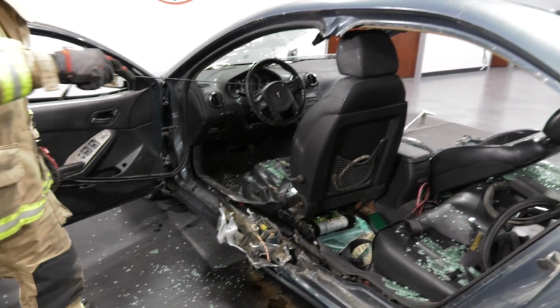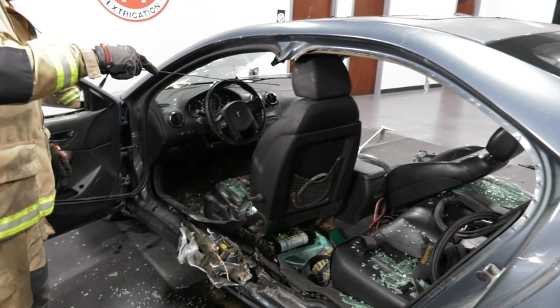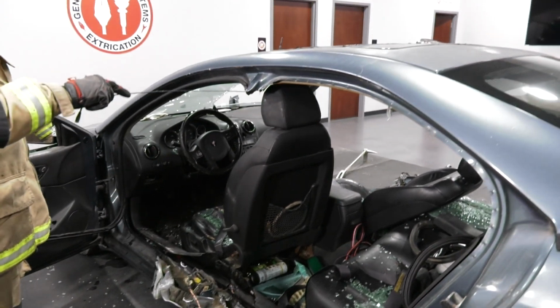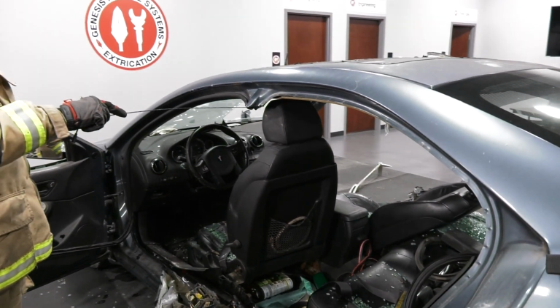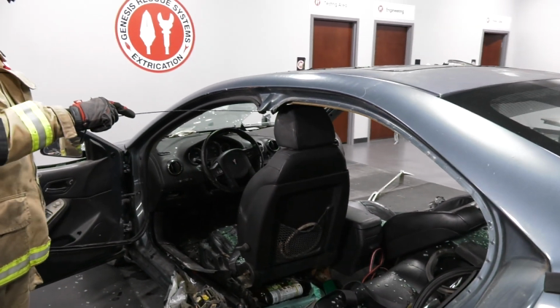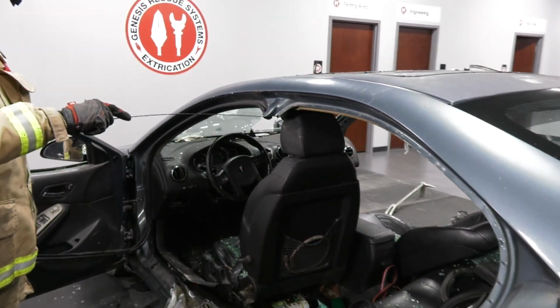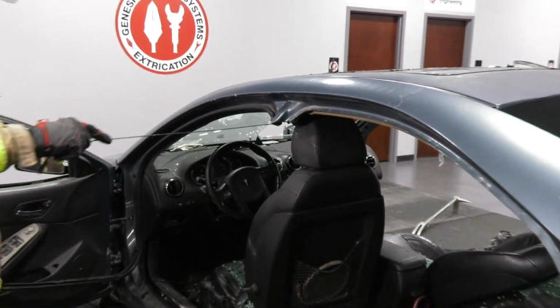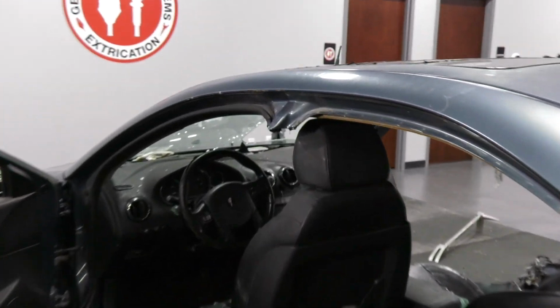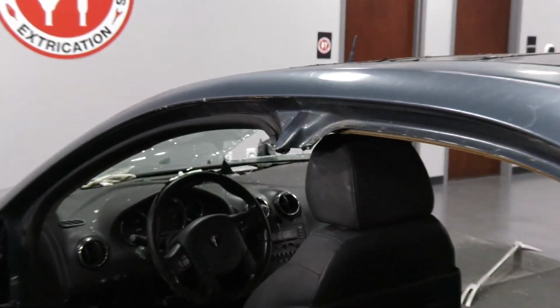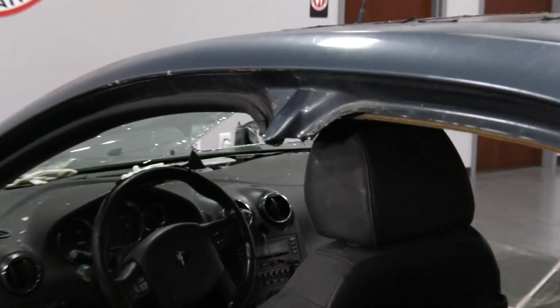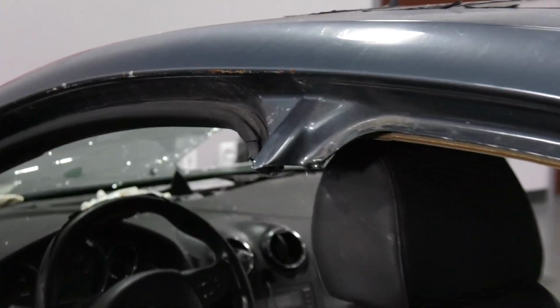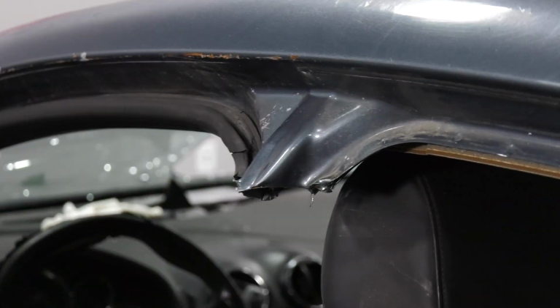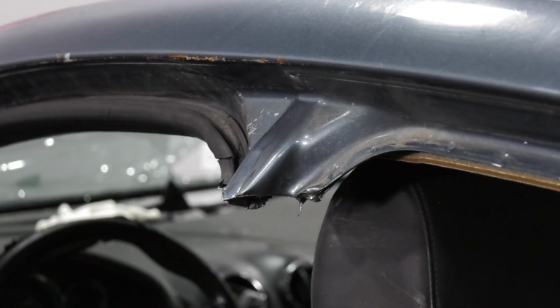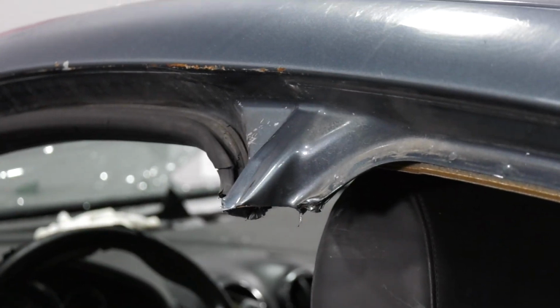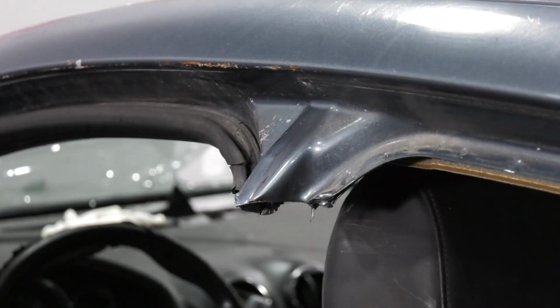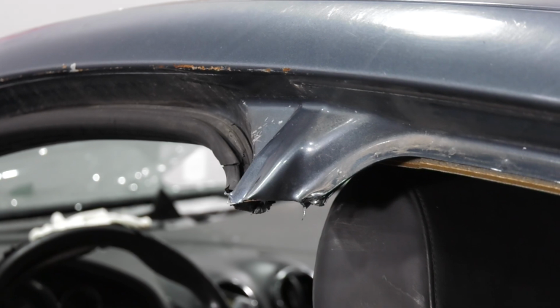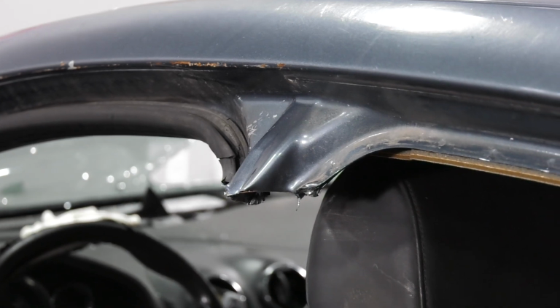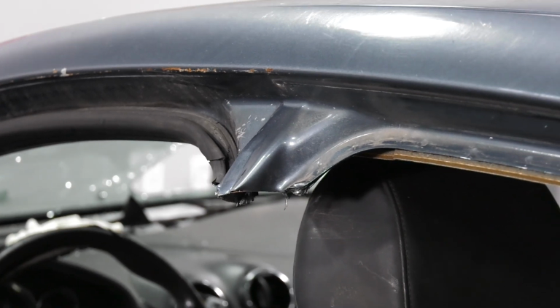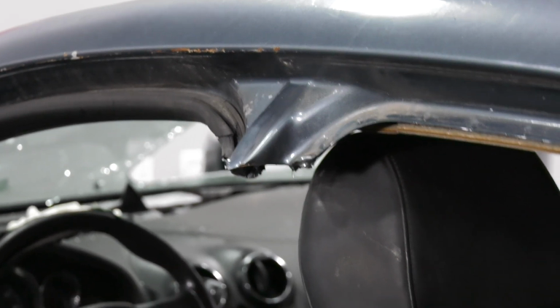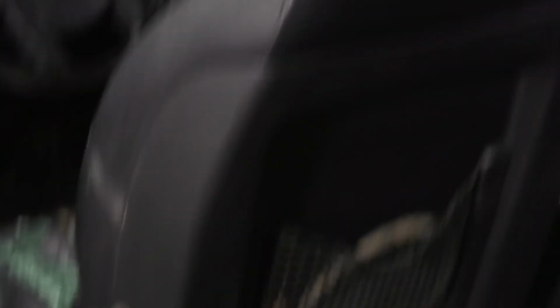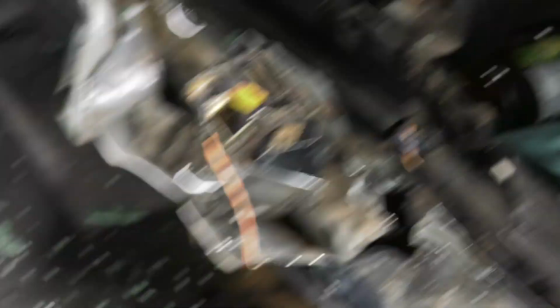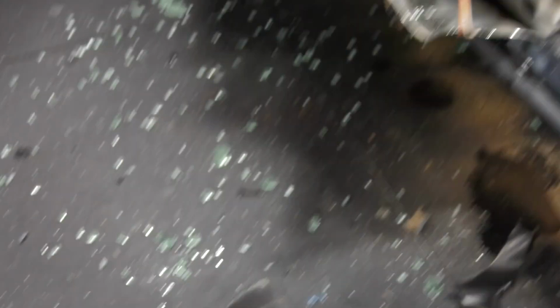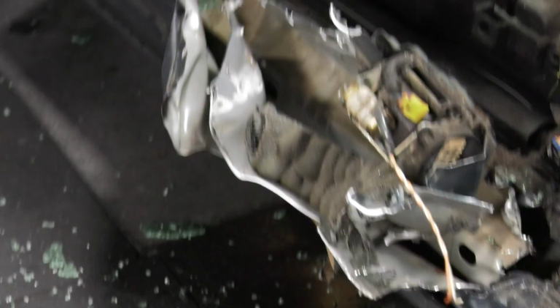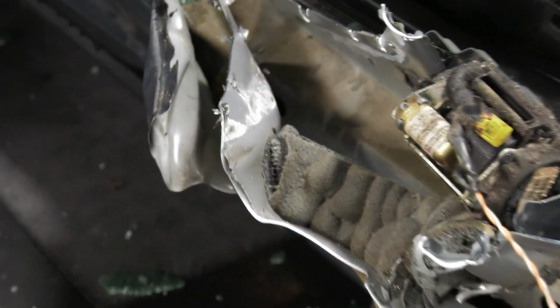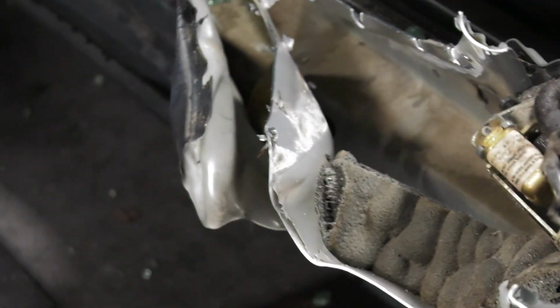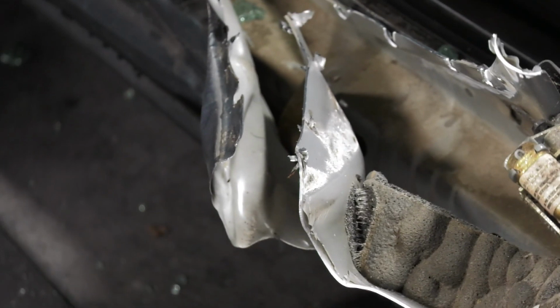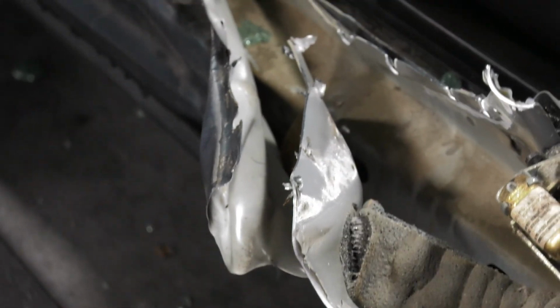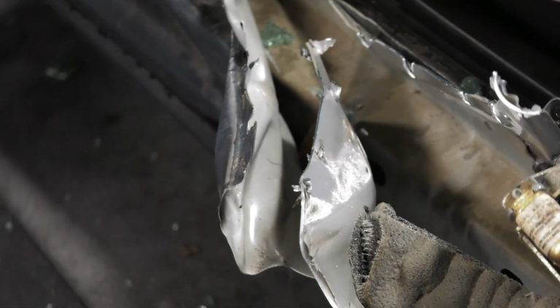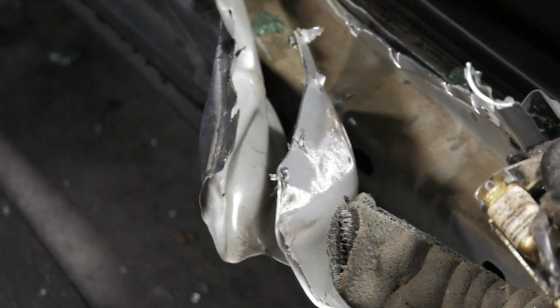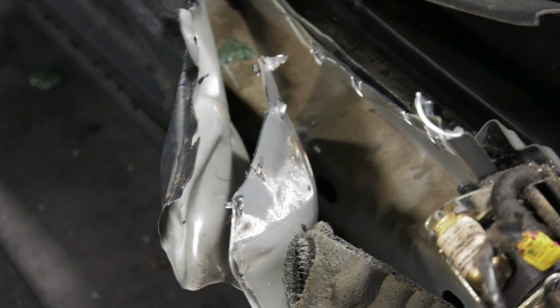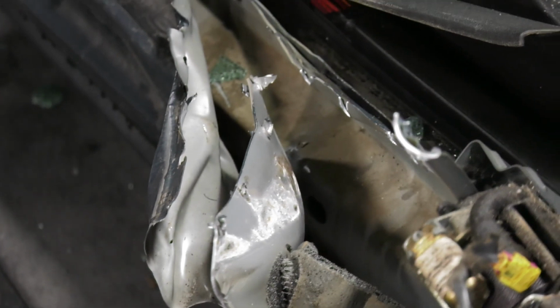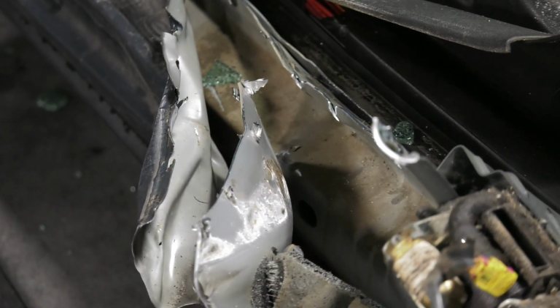We do have a sharps issue up here at the top, and a little bit of a sharps issue down here, but you can see how quickly we're able to gain entry into a four-door vehicle.